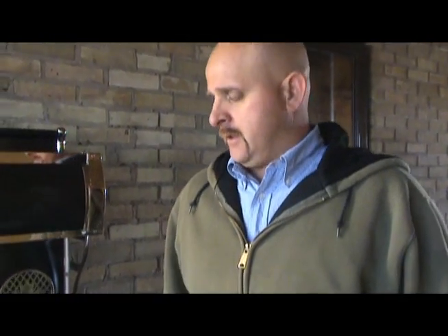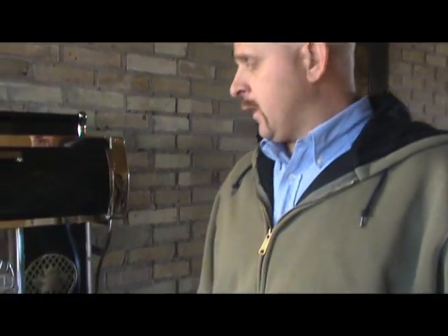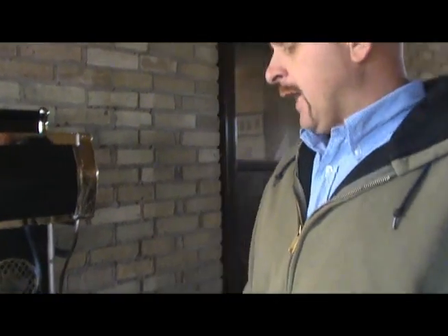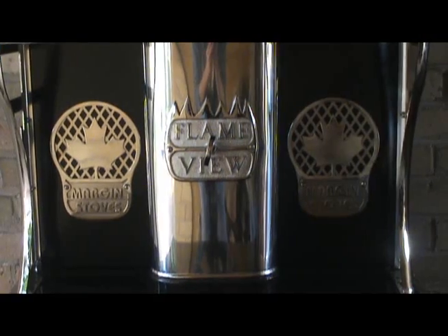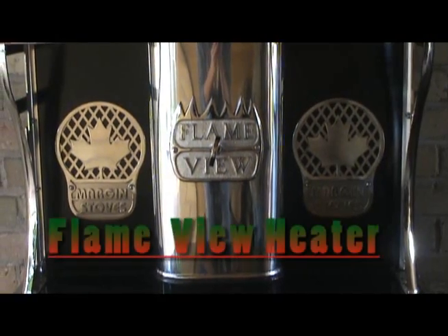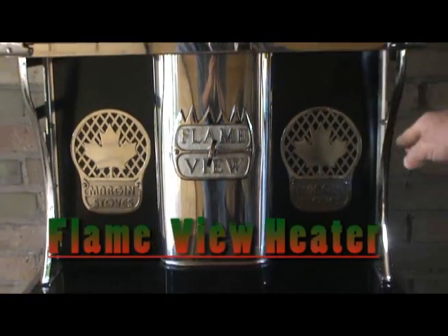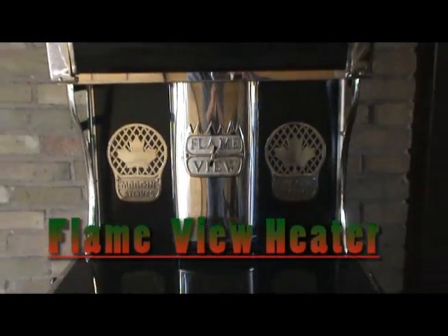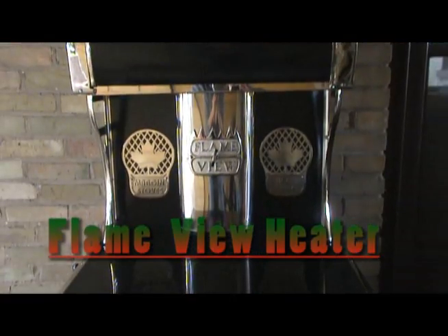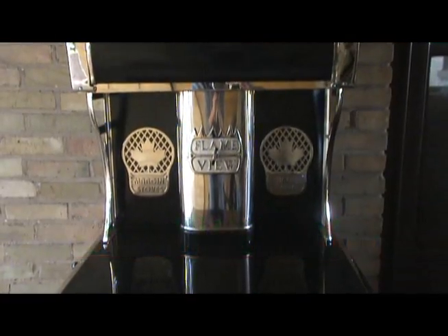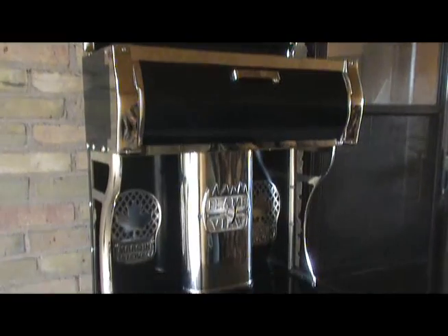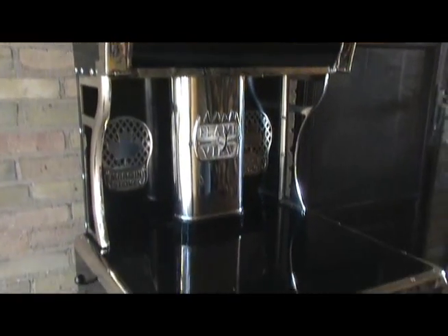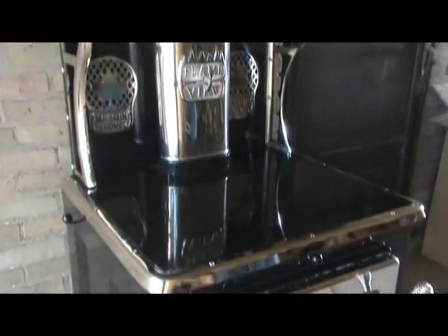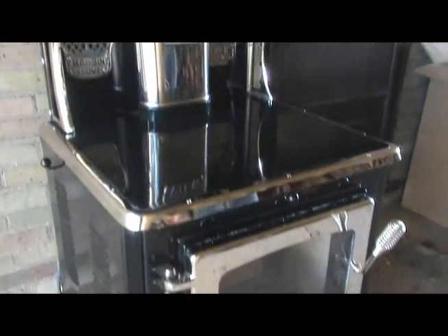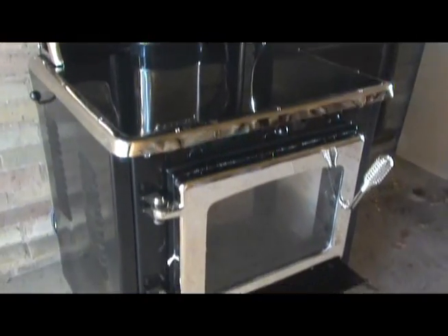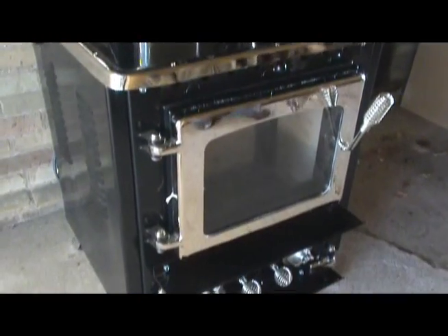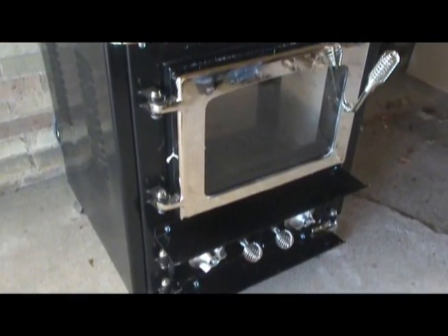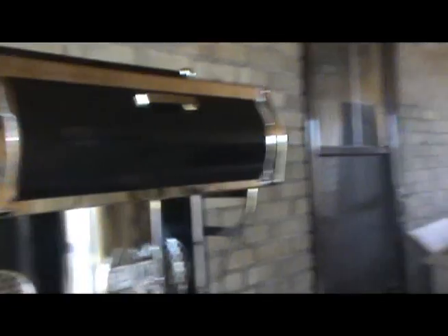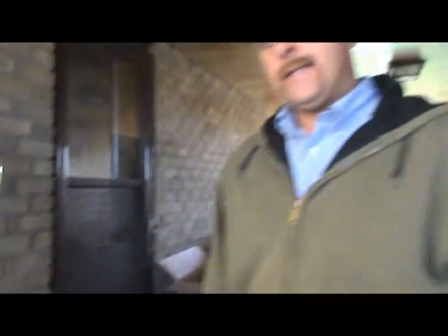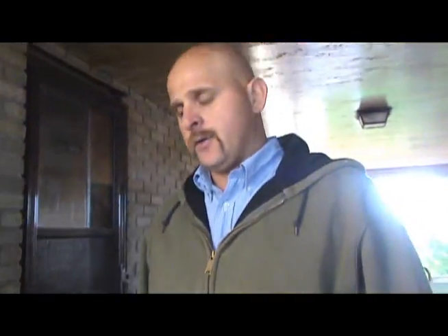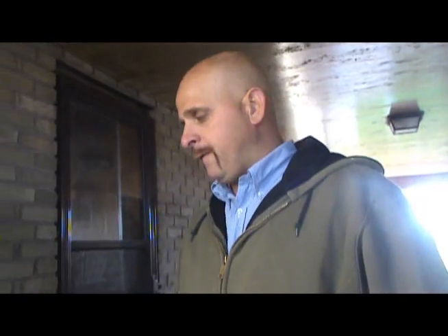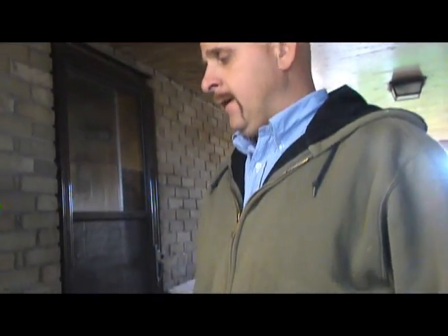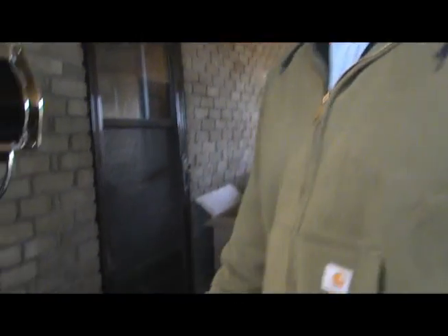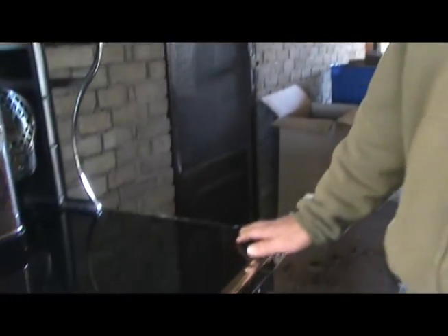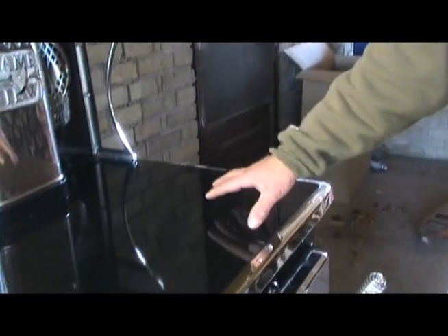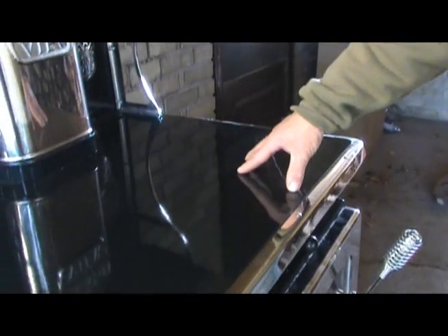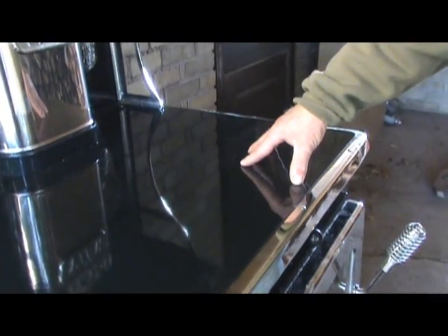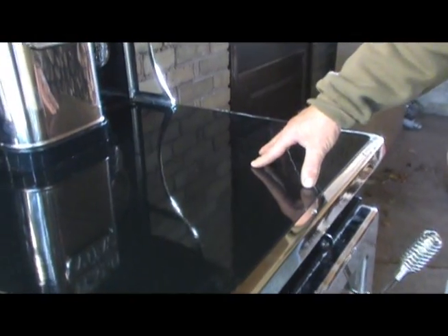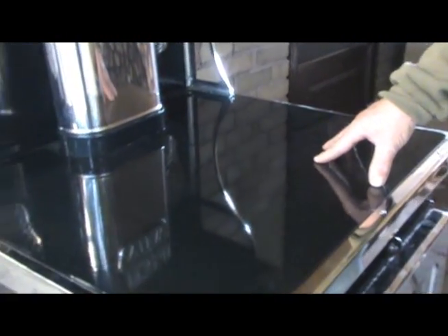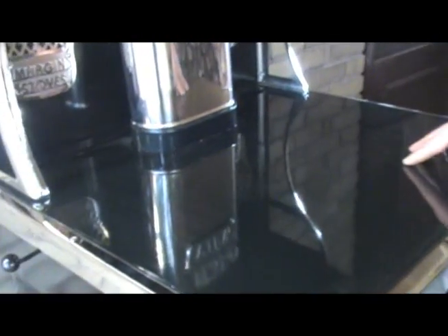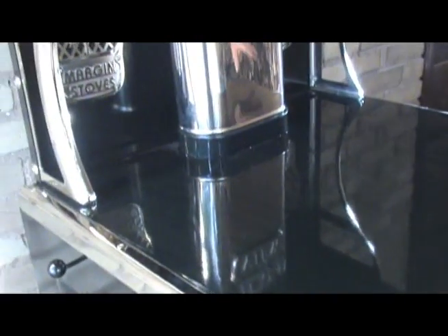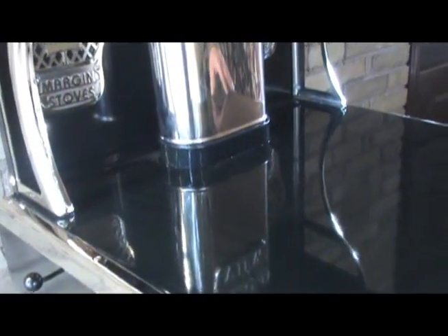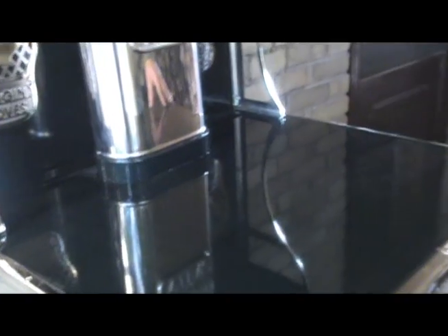Today we're going to look at the Flame View Heater. This is a very unique stove because it's so small, yet it has the ability to heat about 1,800 square feet. This has a full cooking surface, but no oven in this model.